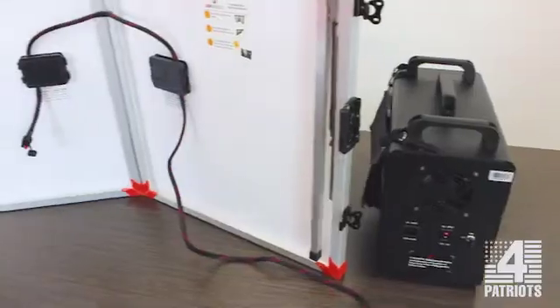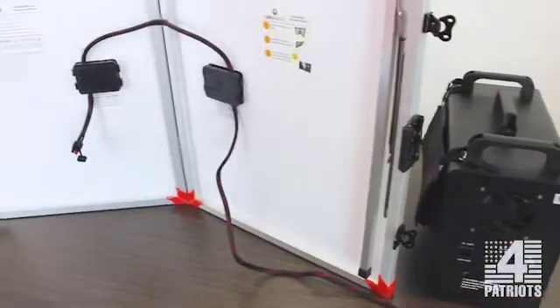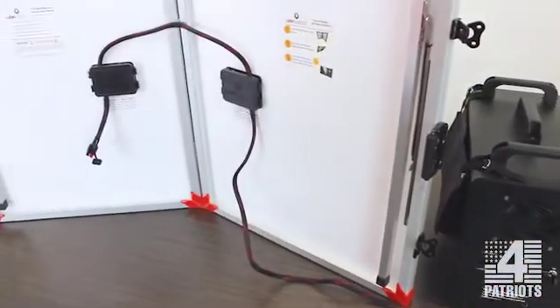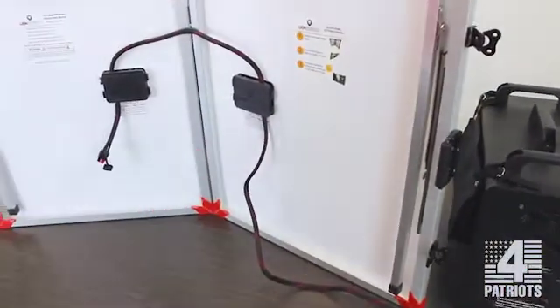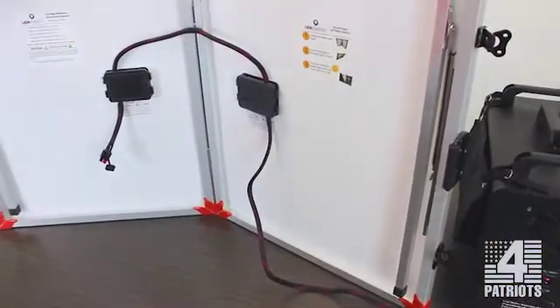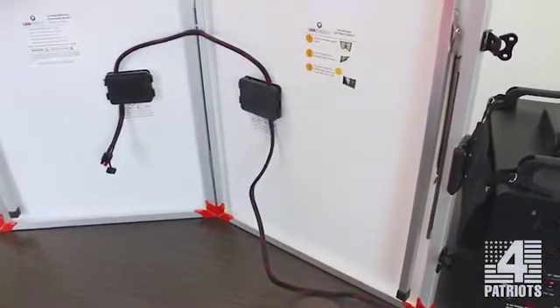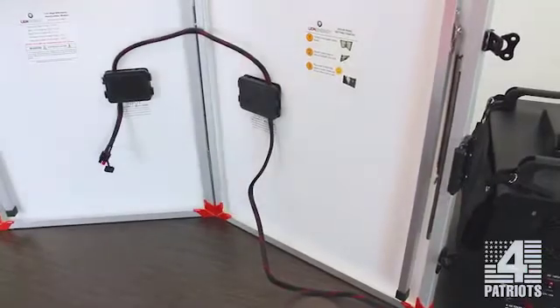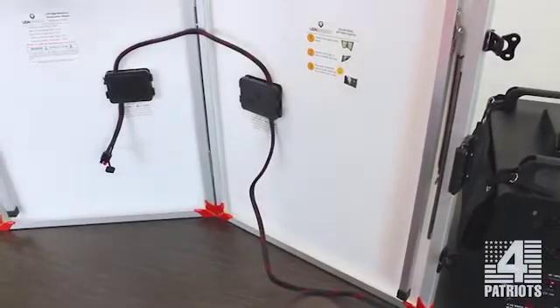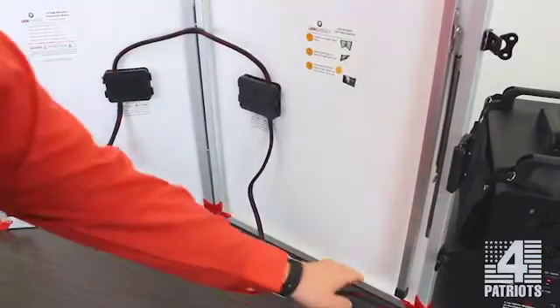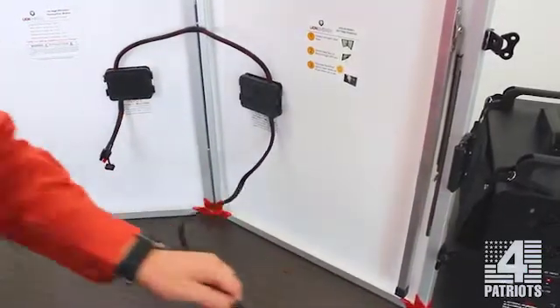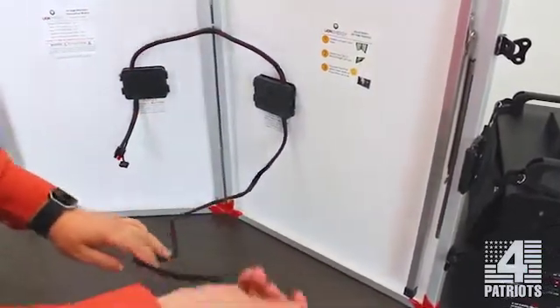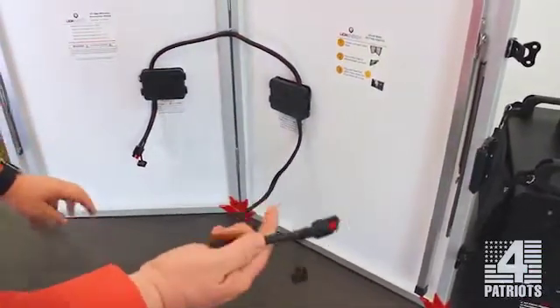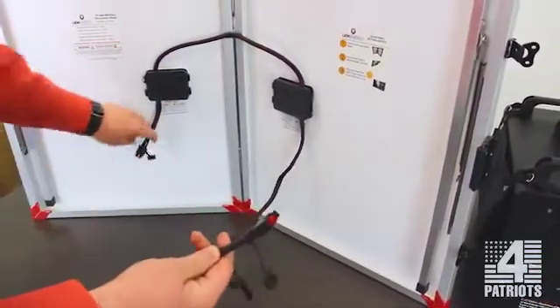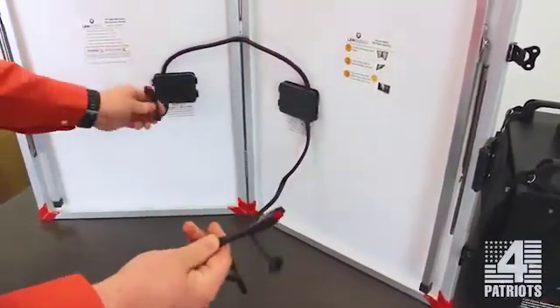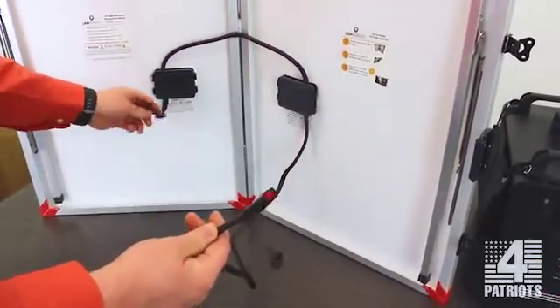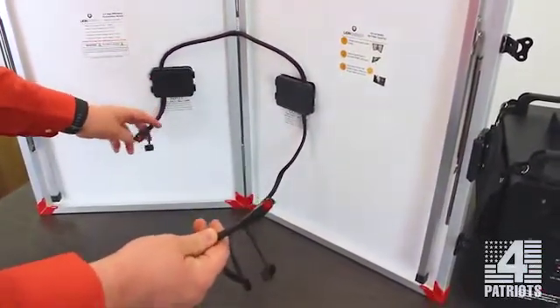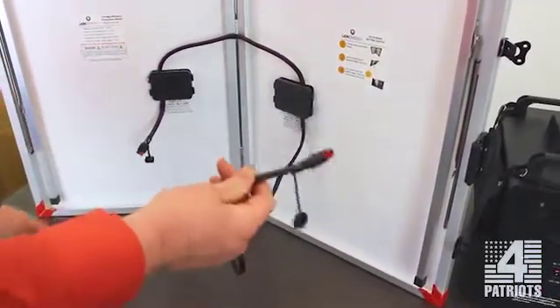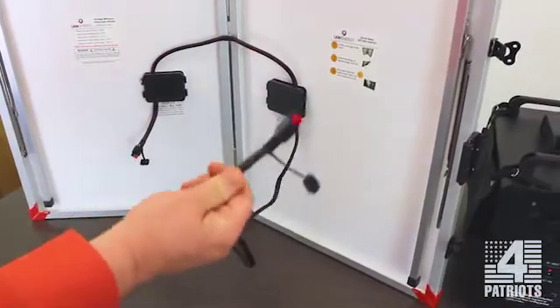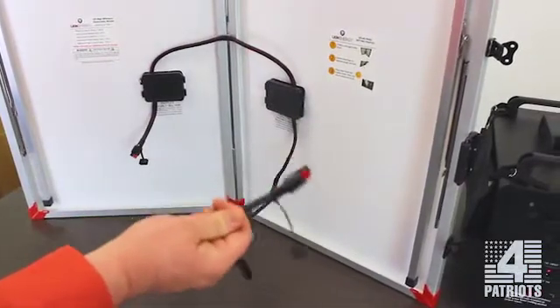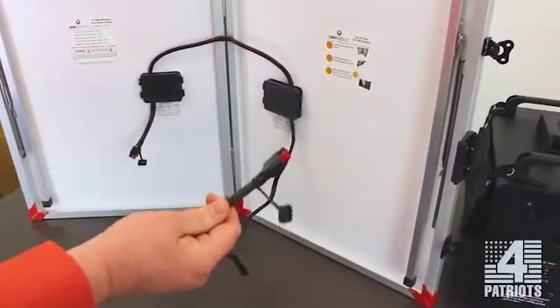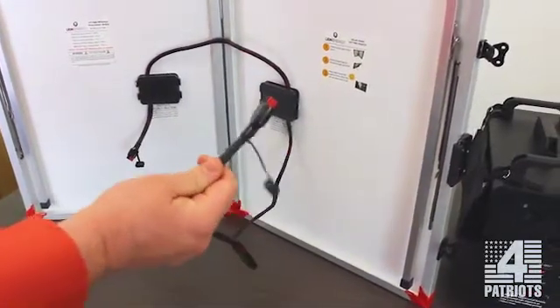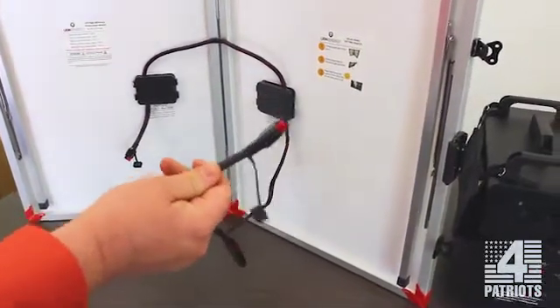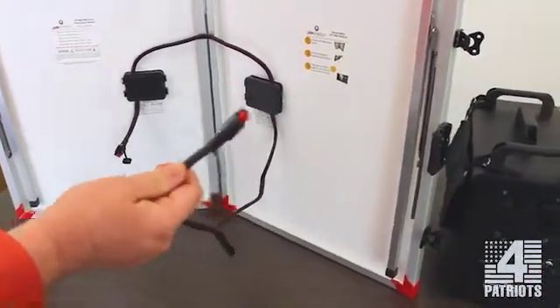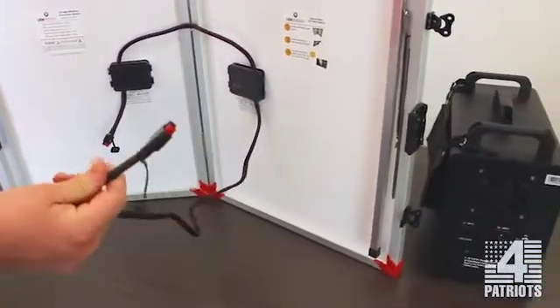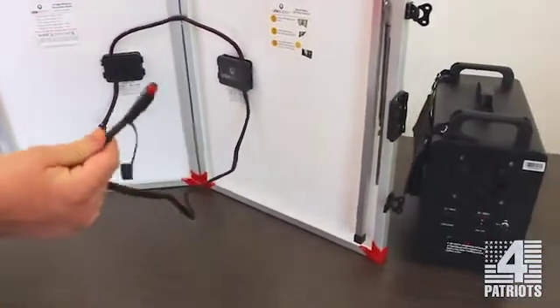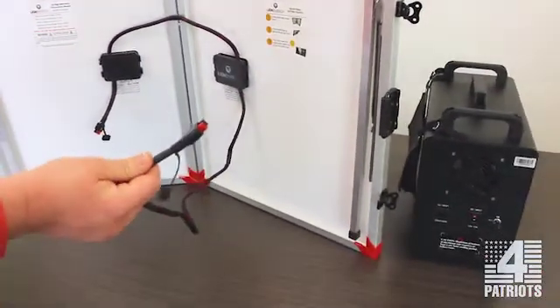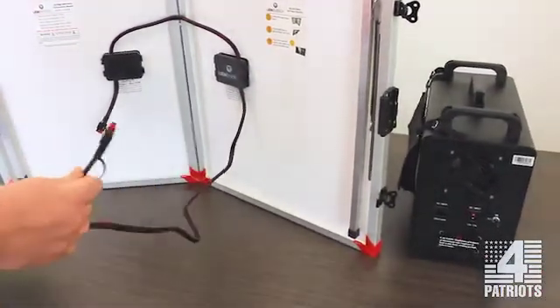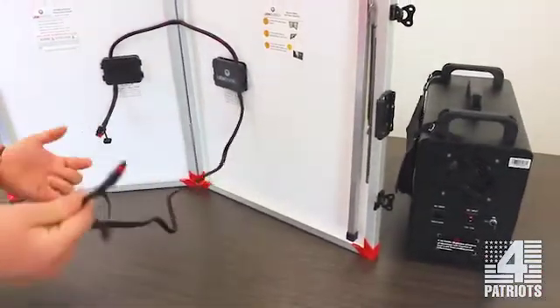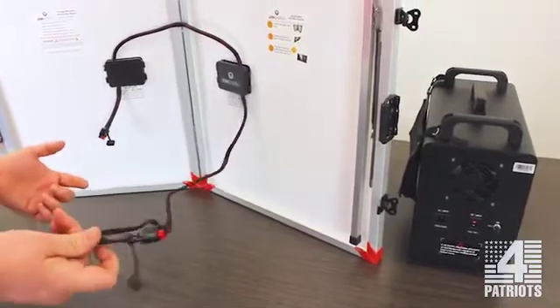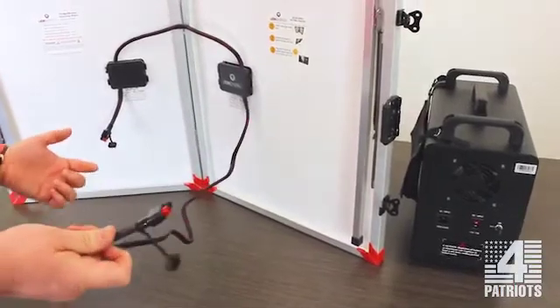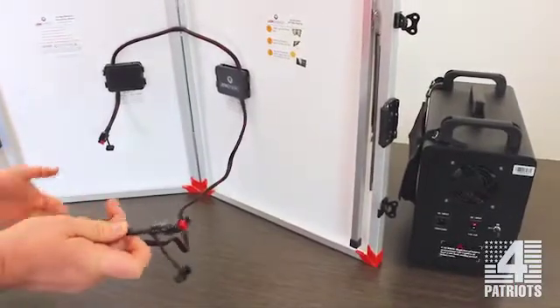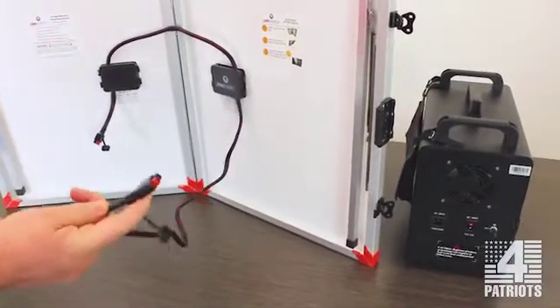You'll notice that there are two cords inside the solar panel. One is long, one is short. The longer one is the output. This is the one that will connect to the generator or your extension cord if you're using one.